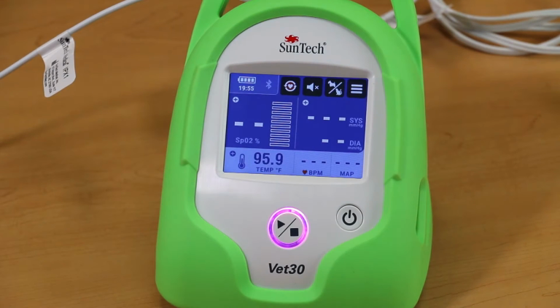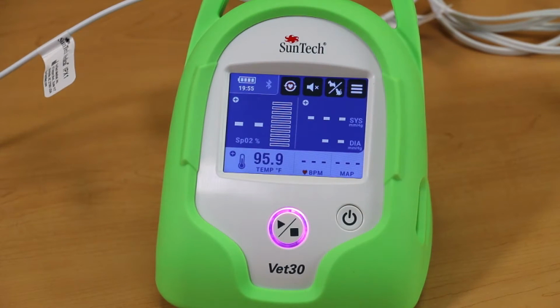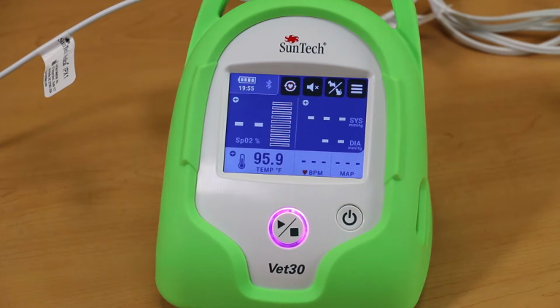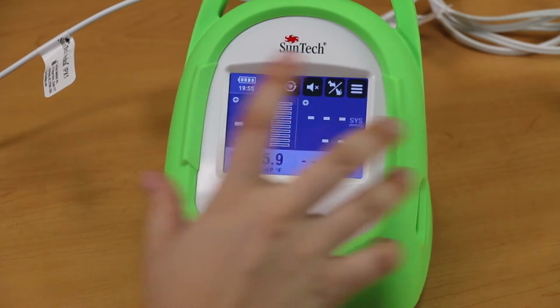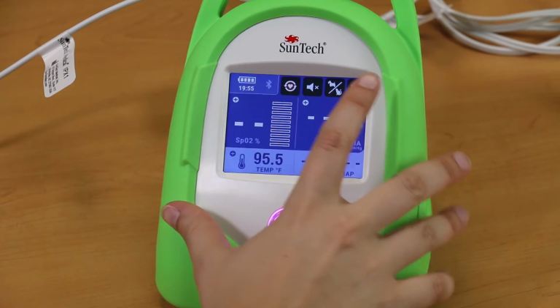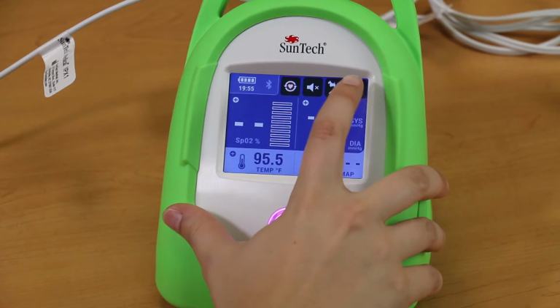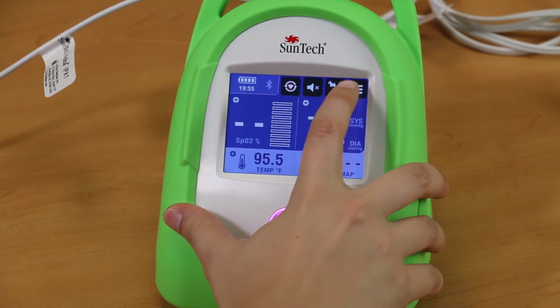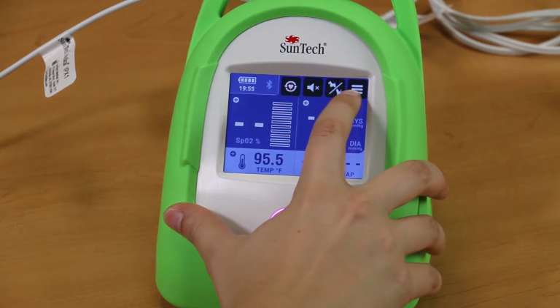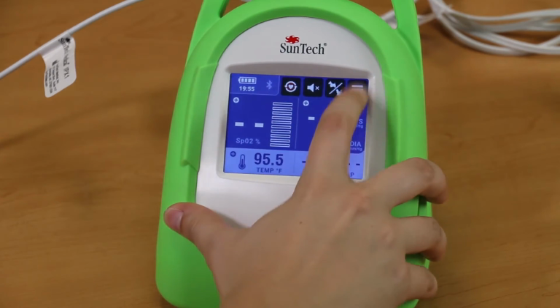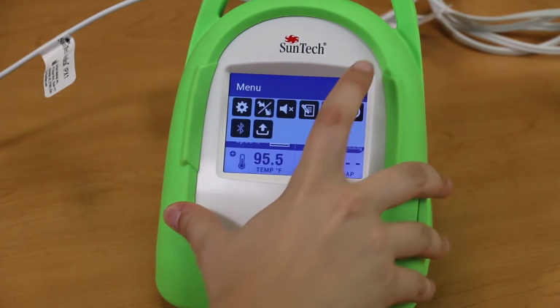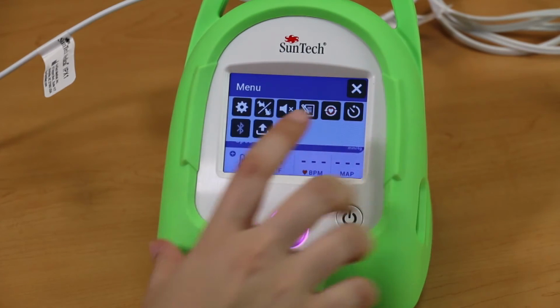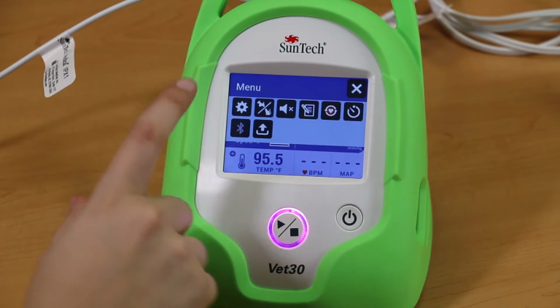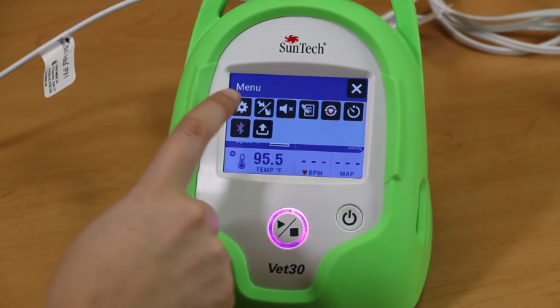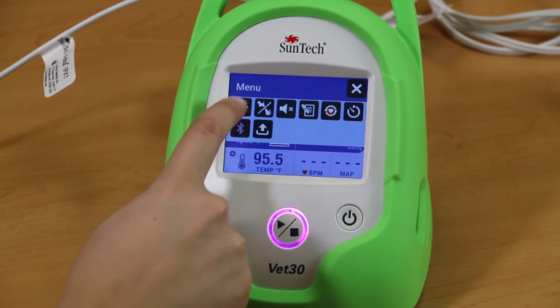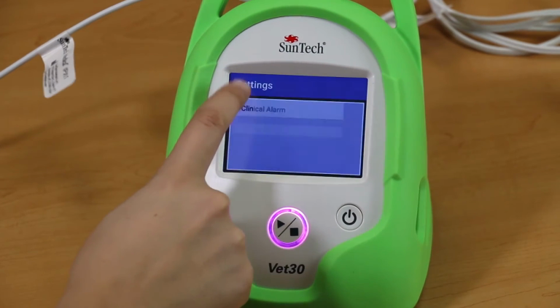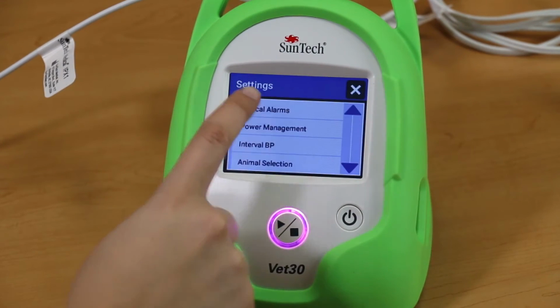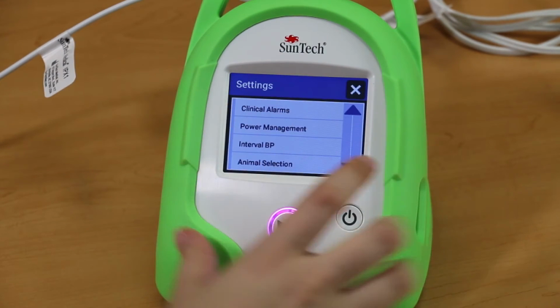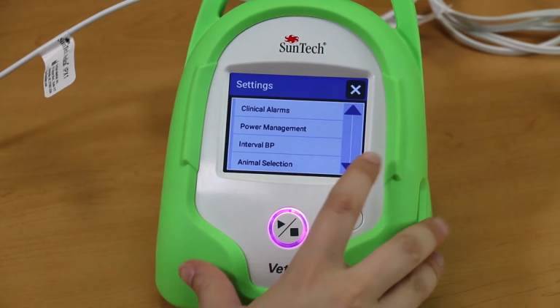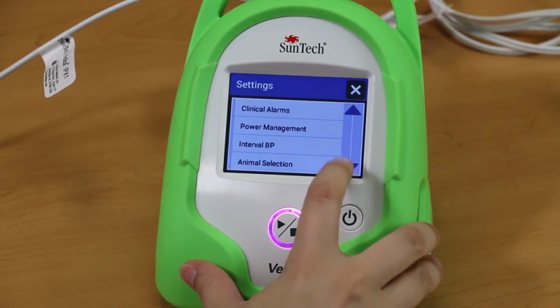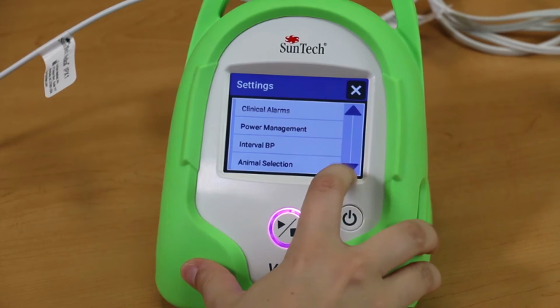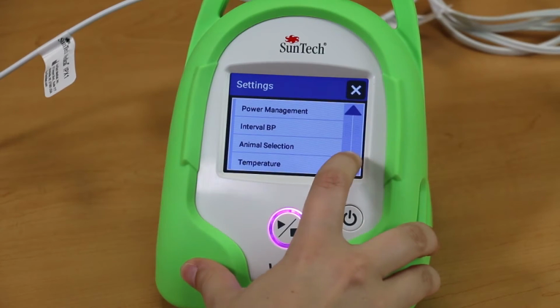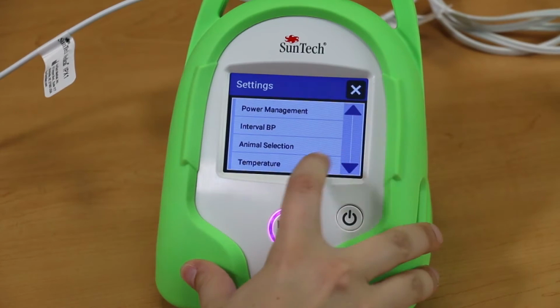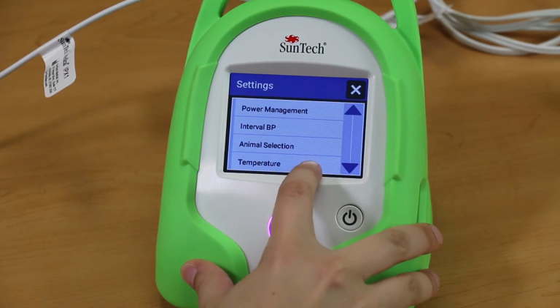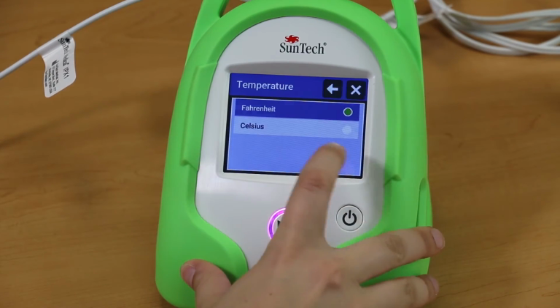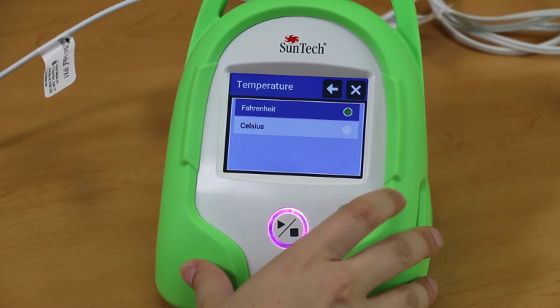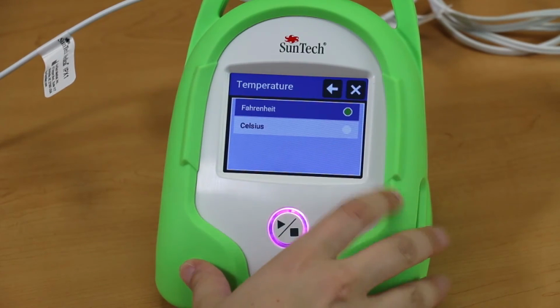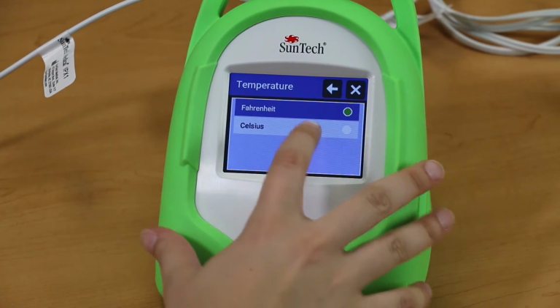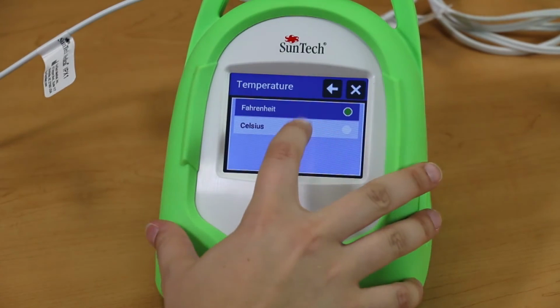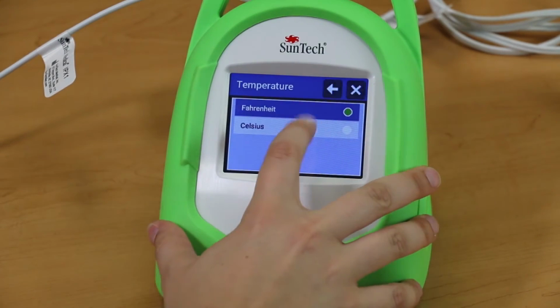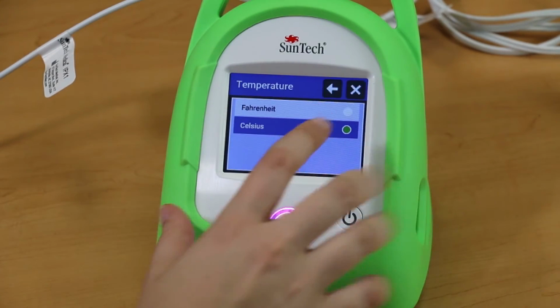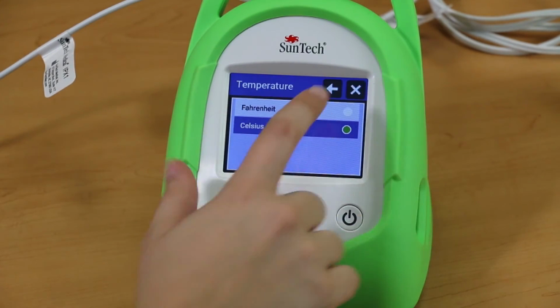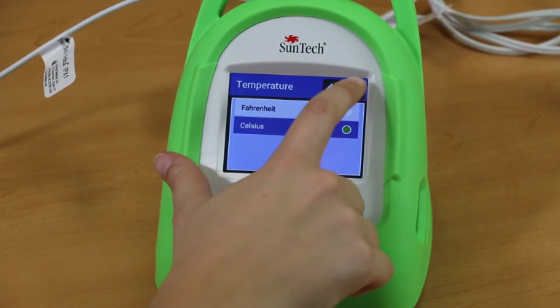To change the temperature units between Fahrenheit and Celsius, press the Menu button, then the Settings button. Select Temperature and choose the preferred unit of measure.